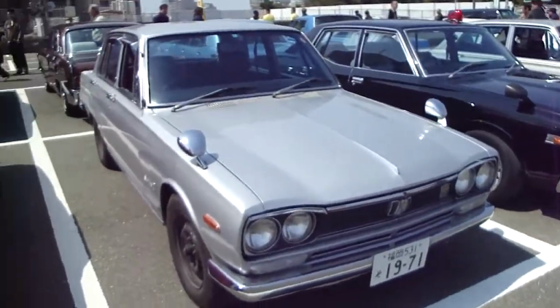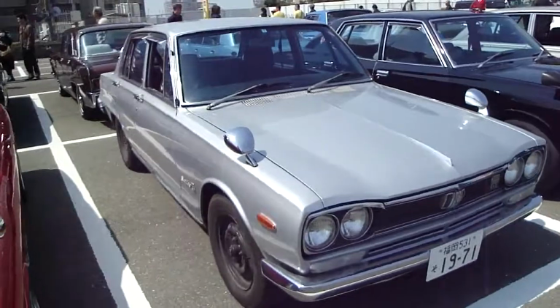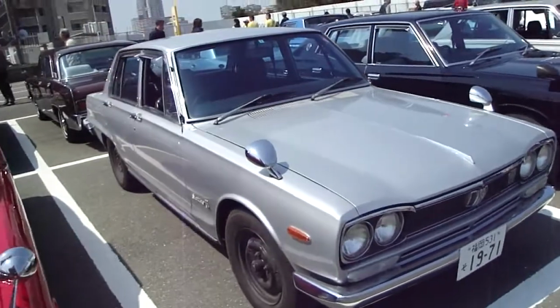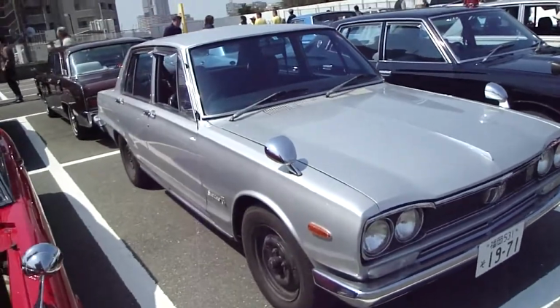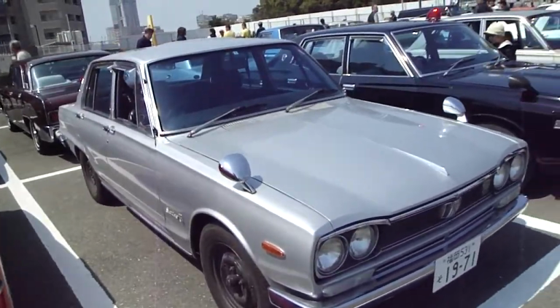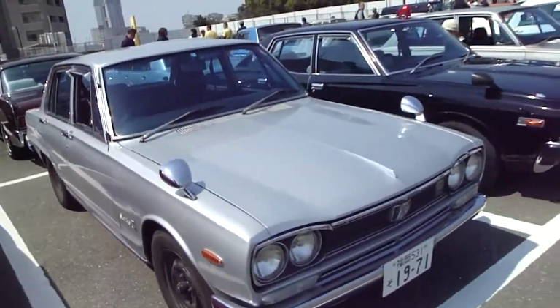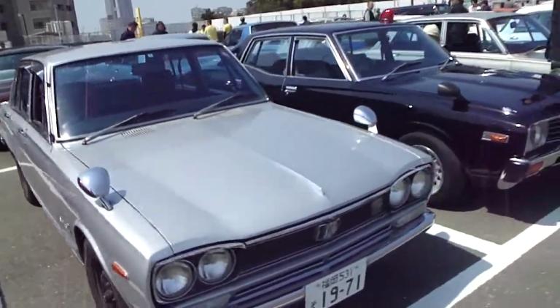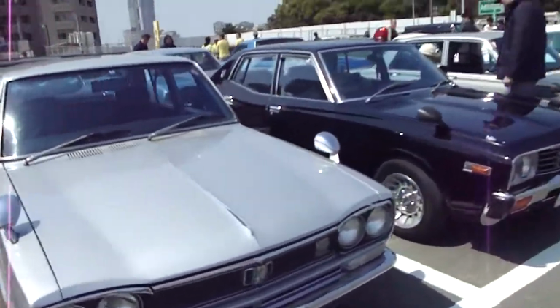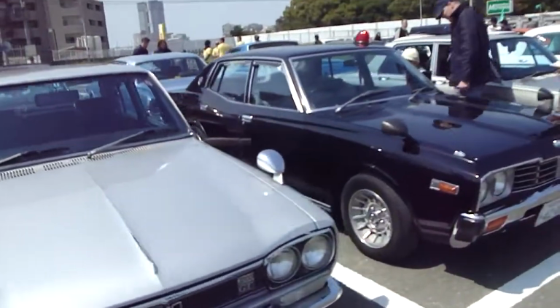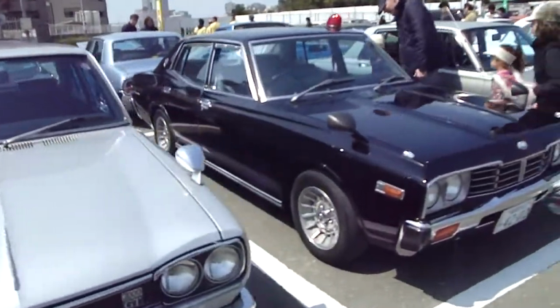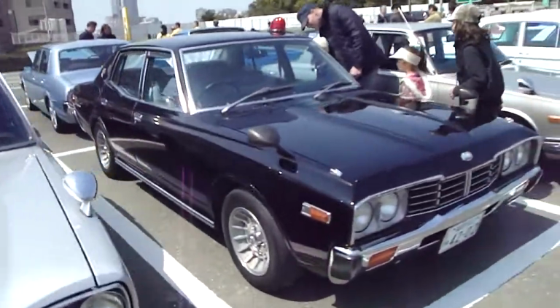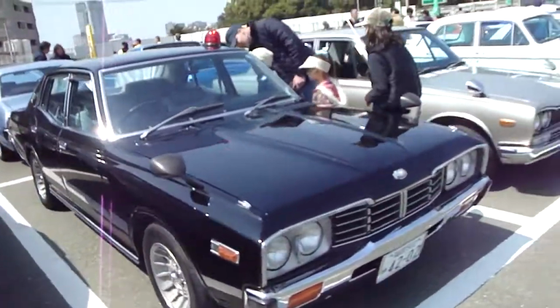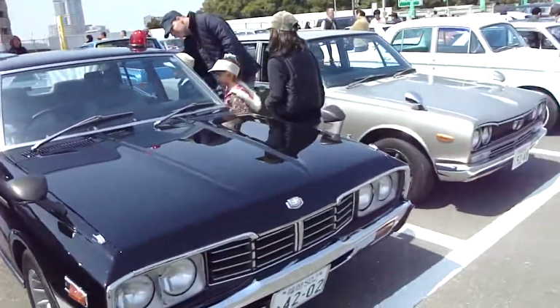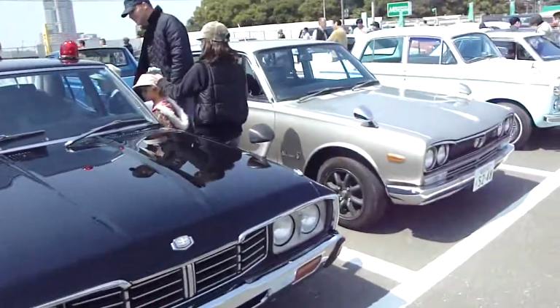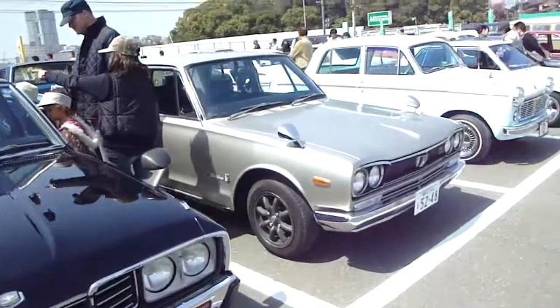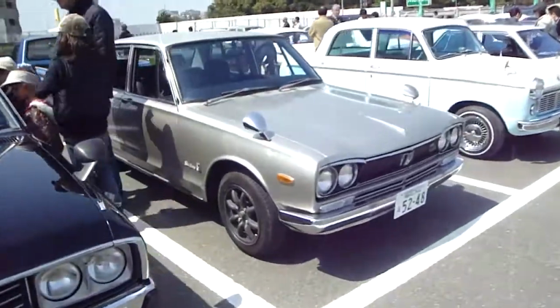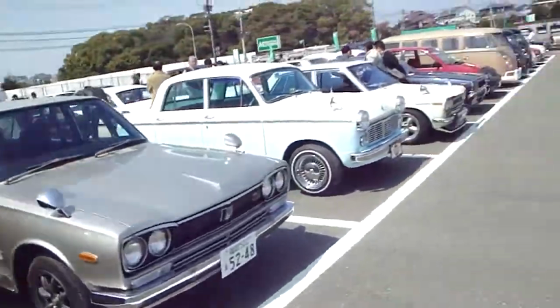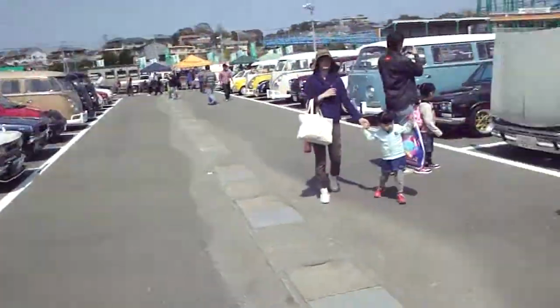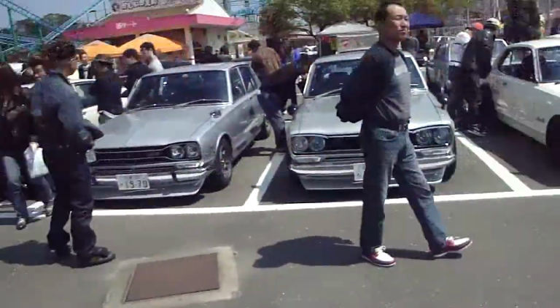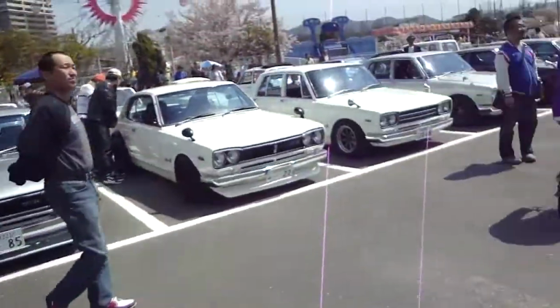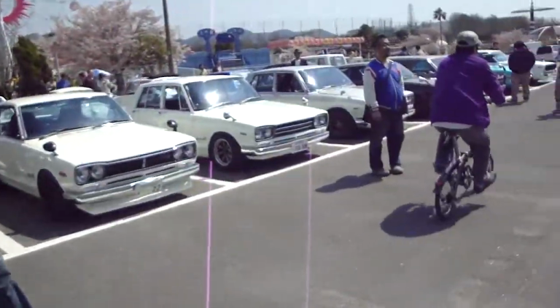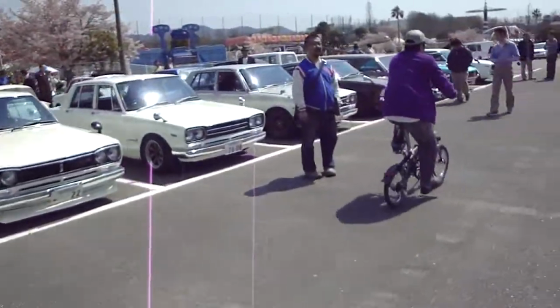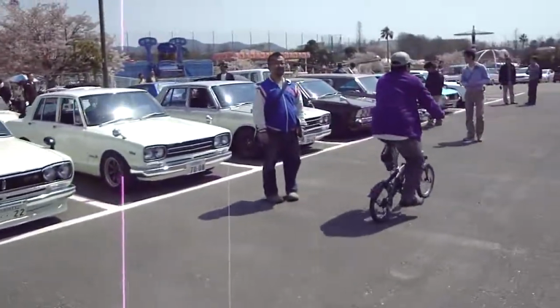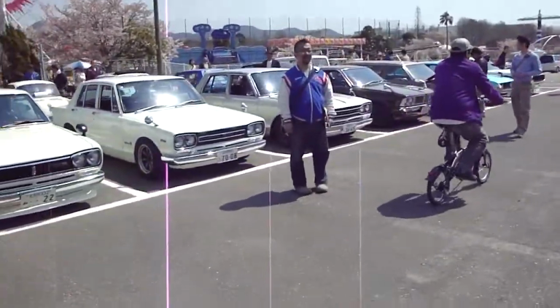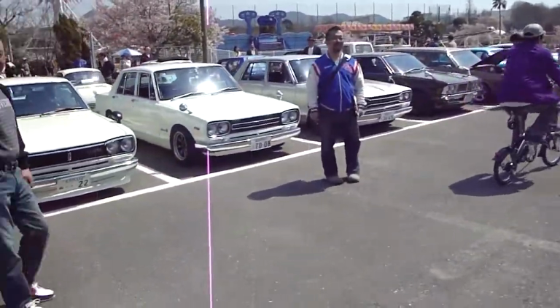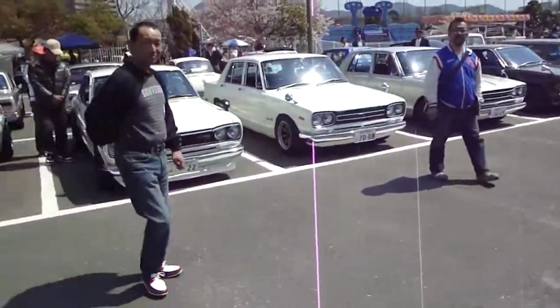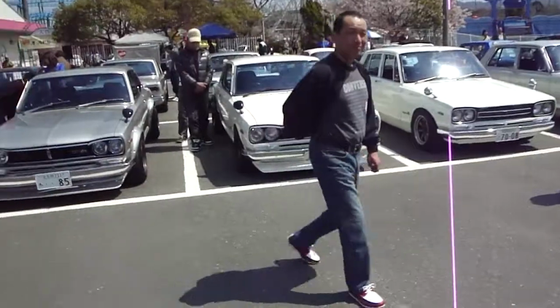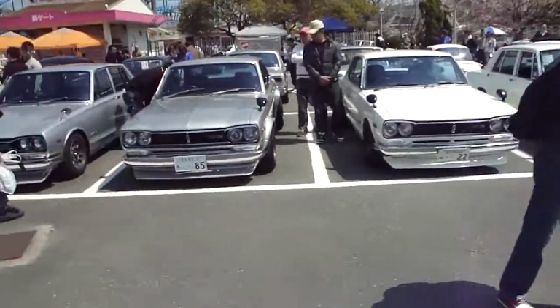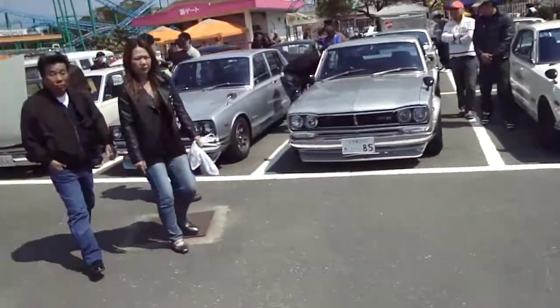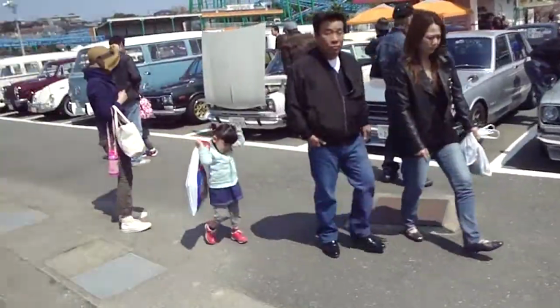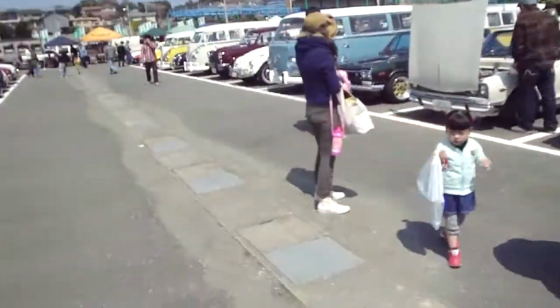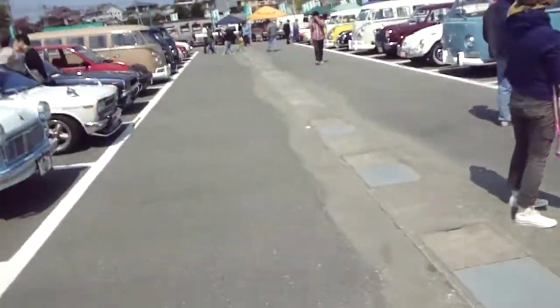2000 GT Skyline. There's a ton of these here, so I'm not going to dwell. Did I say there was a lot? There's another bunch of Hakosukas — GTRs, GTs.